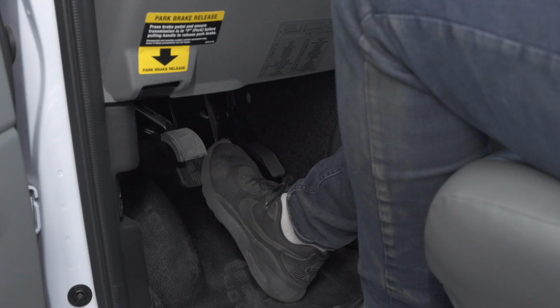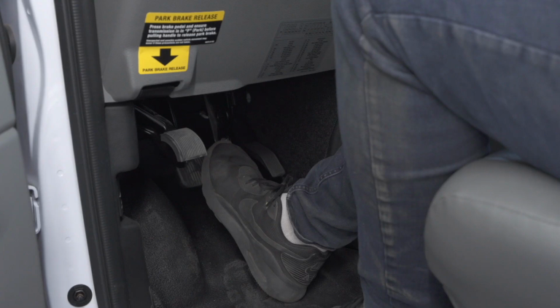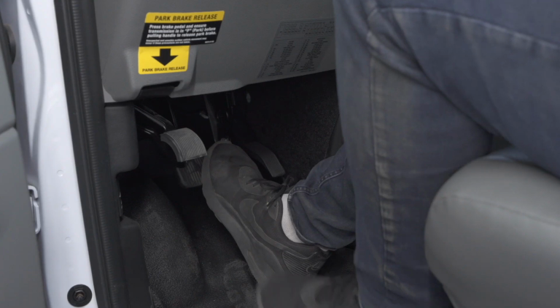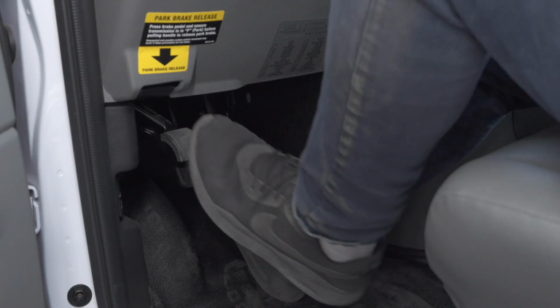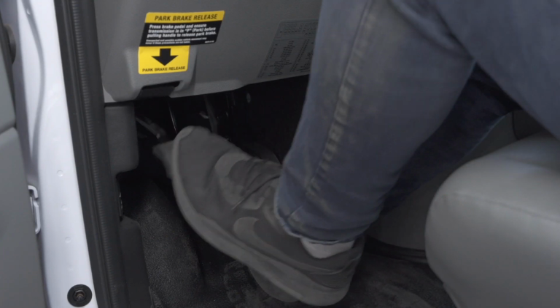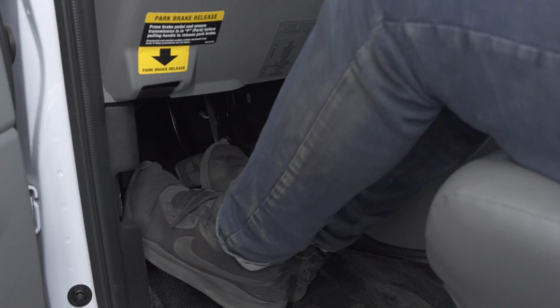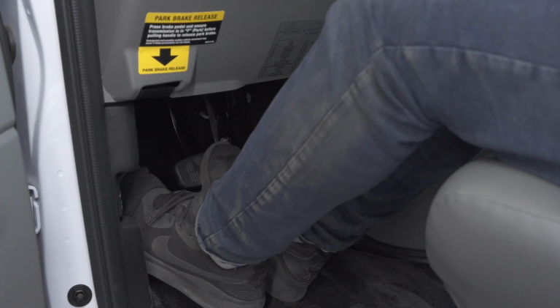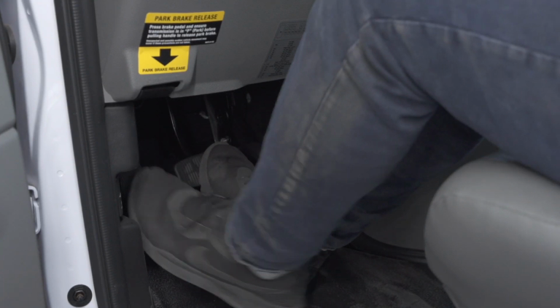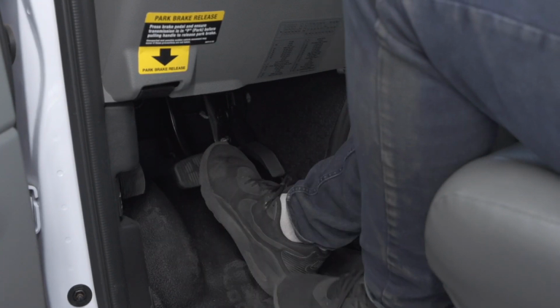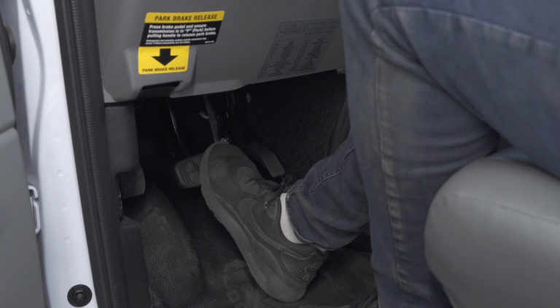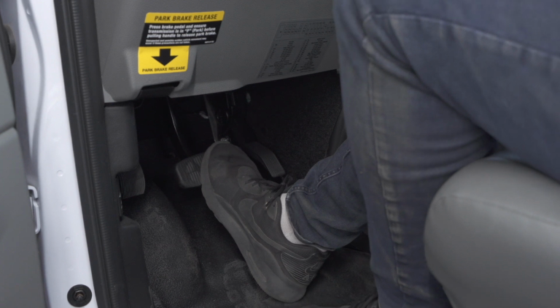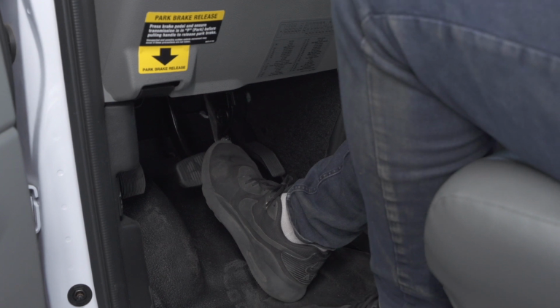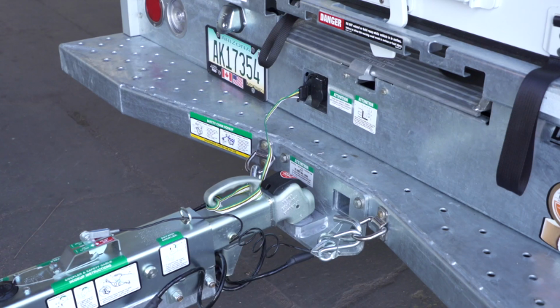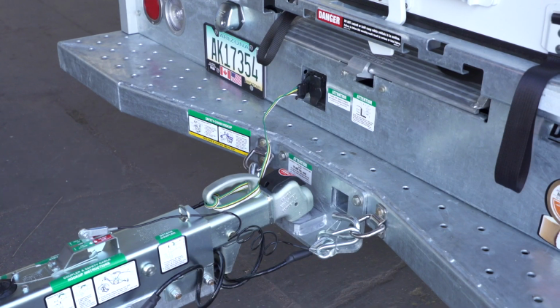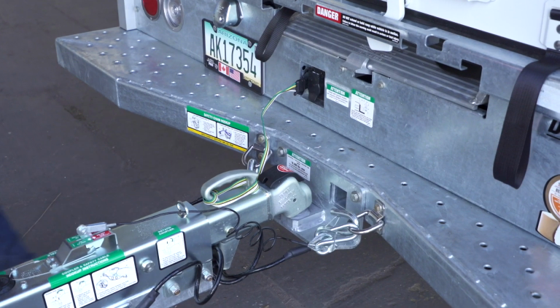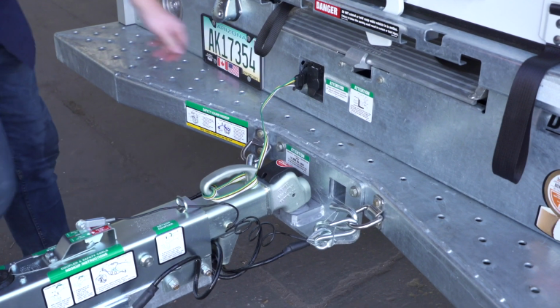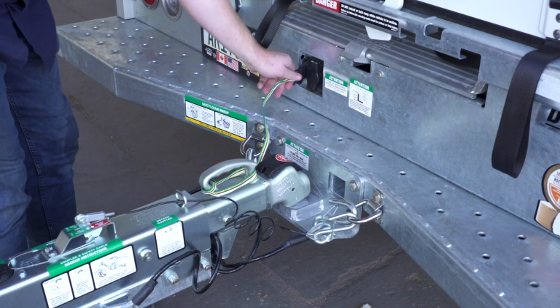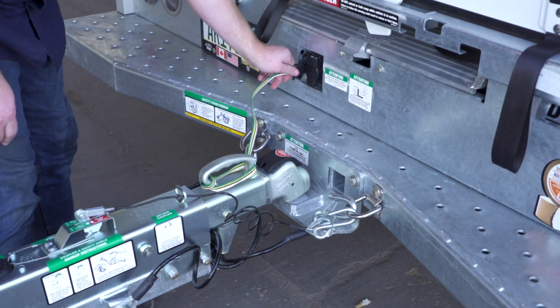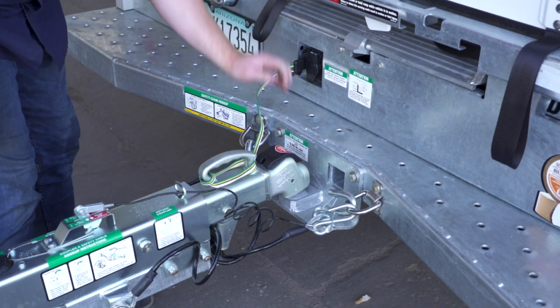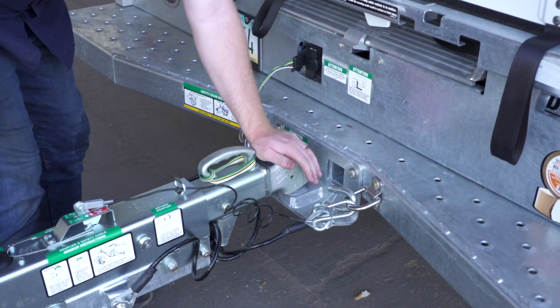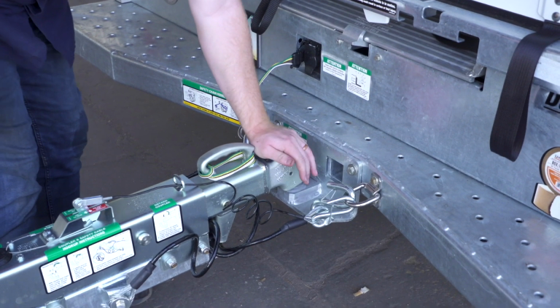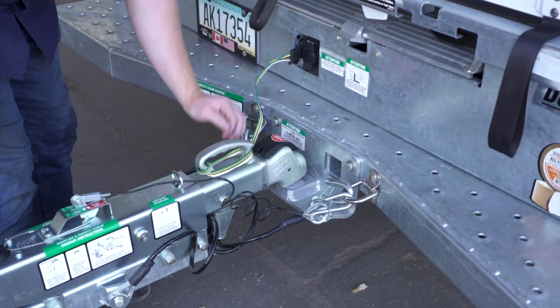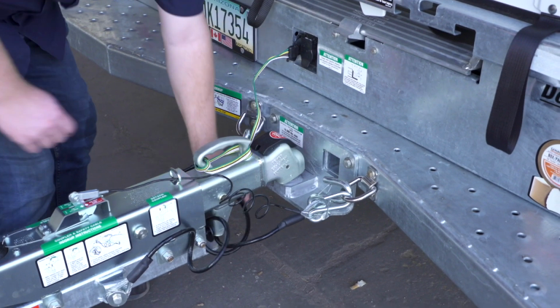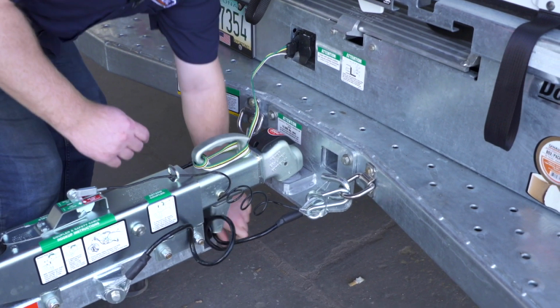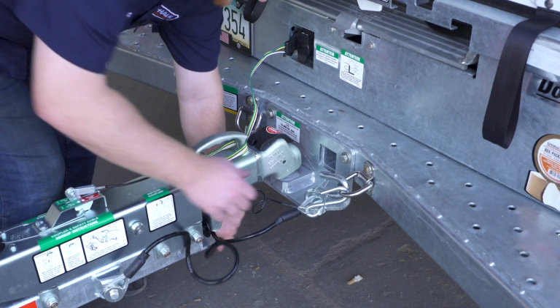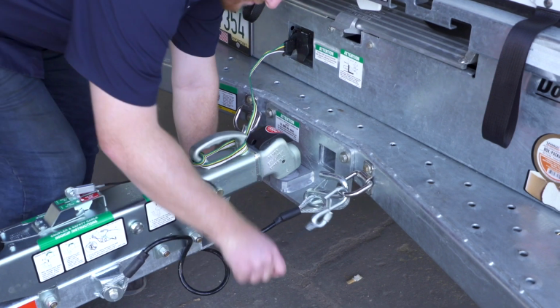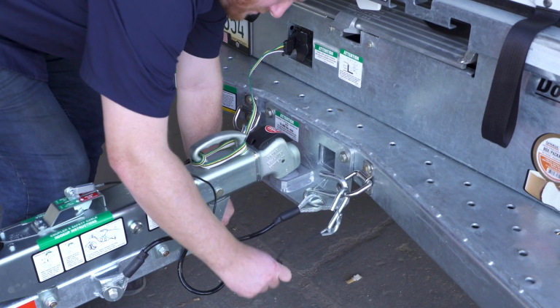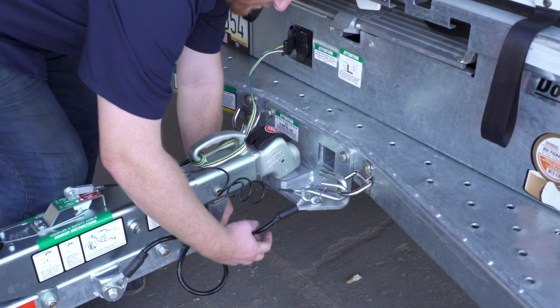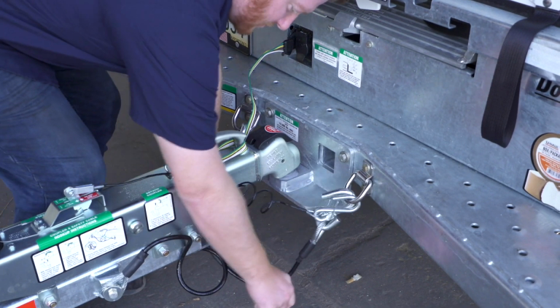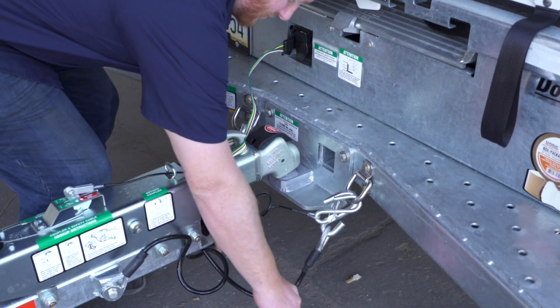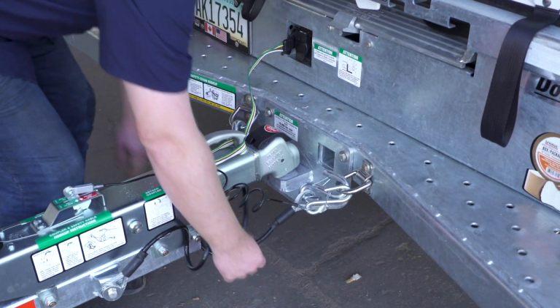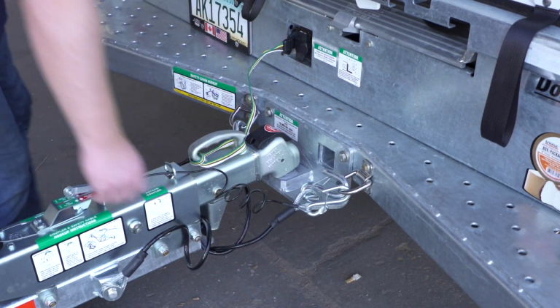First, make sure that the towing vehicle is in park with the parking brake set. Double-check the trailer's wiring harness, coupler, and safety chains to make sure that they are securely attached to the towing vehicle.